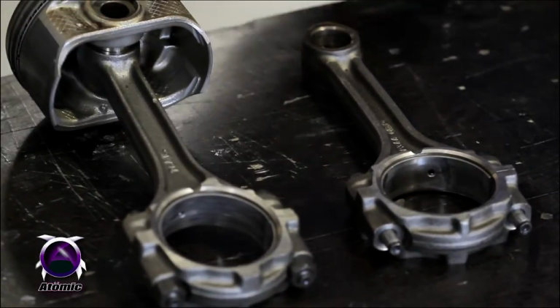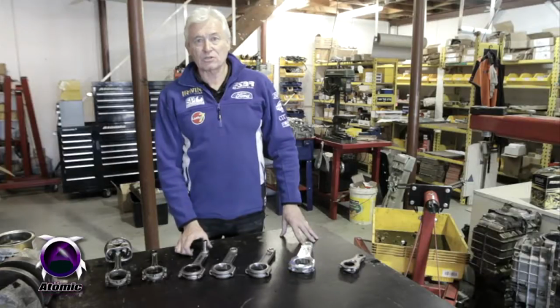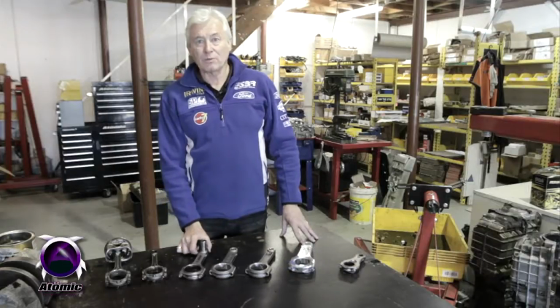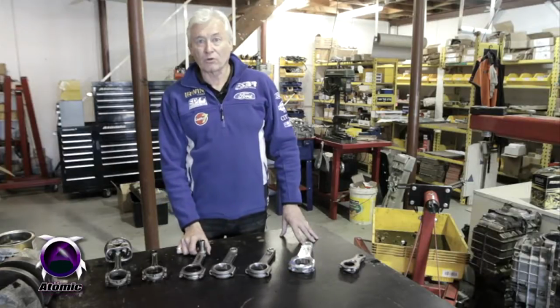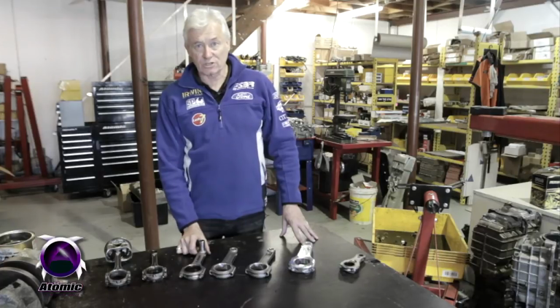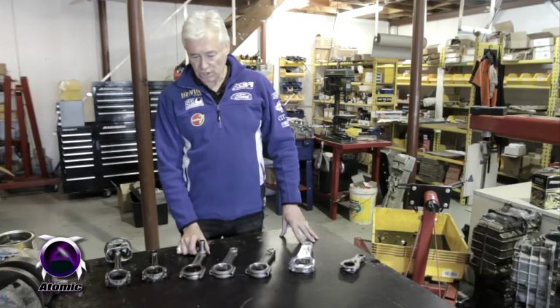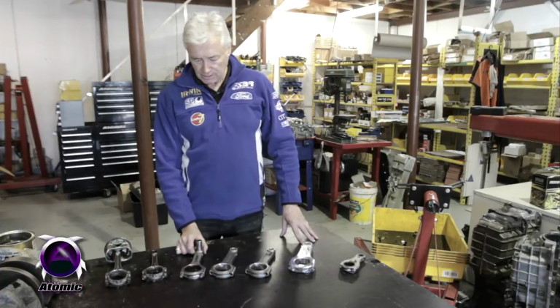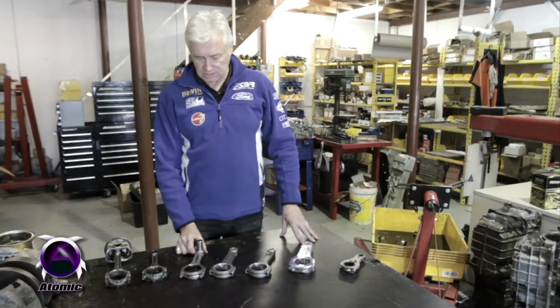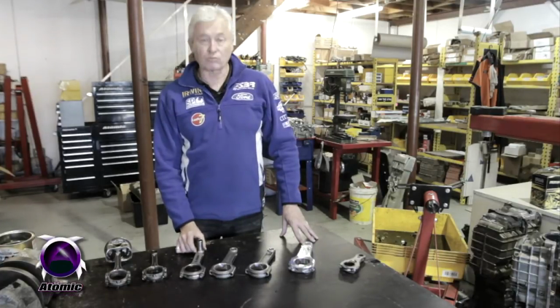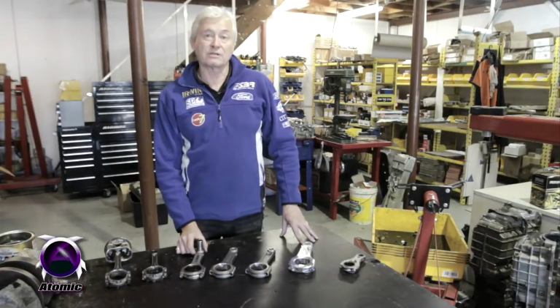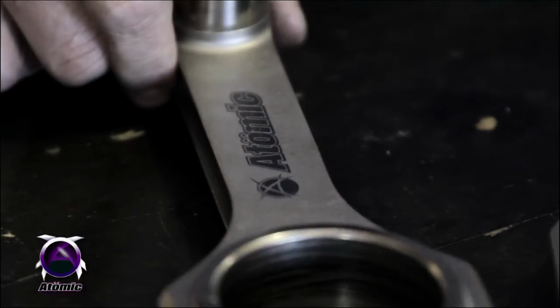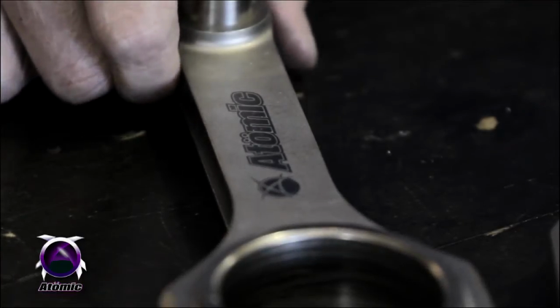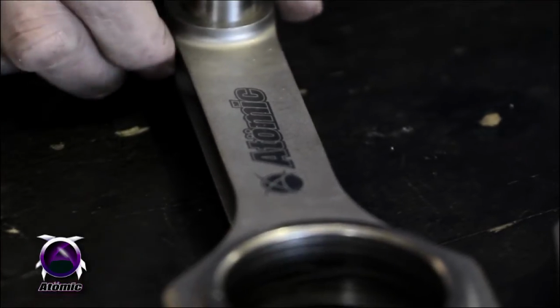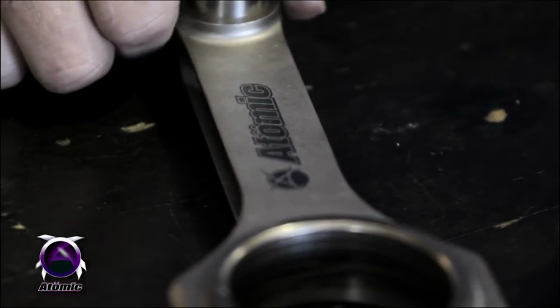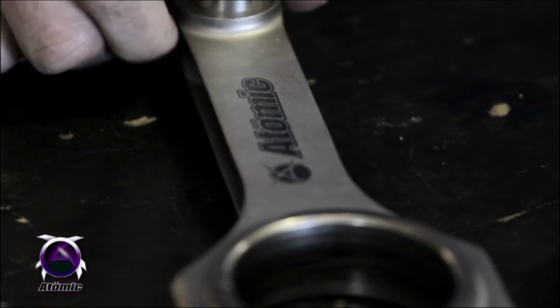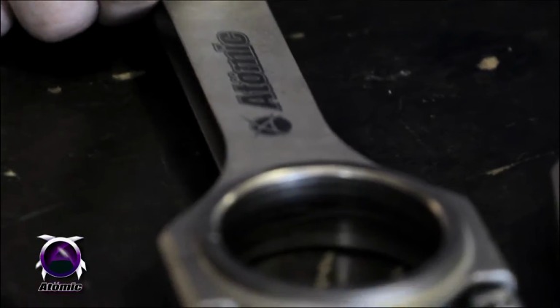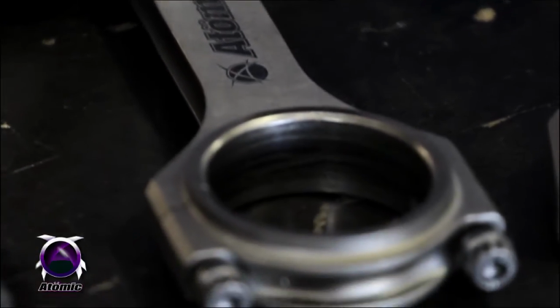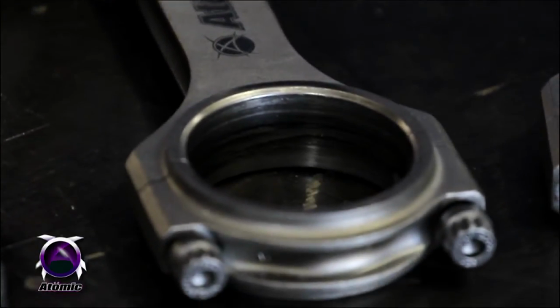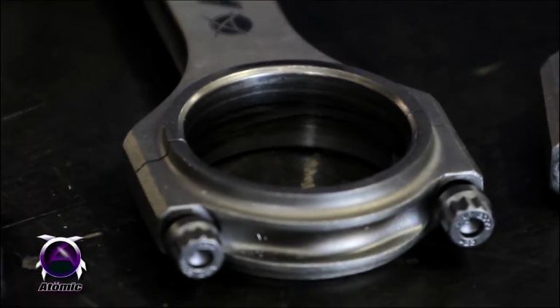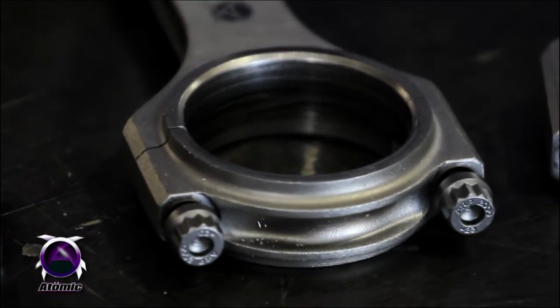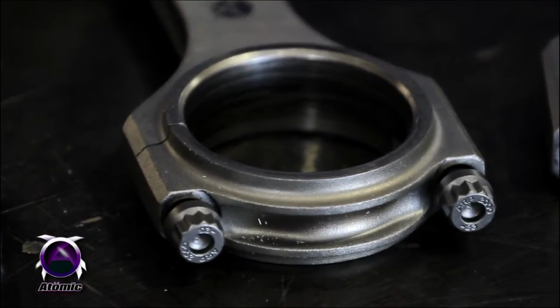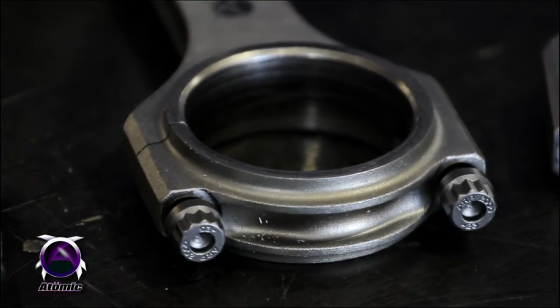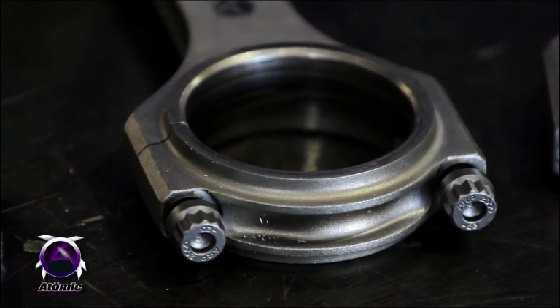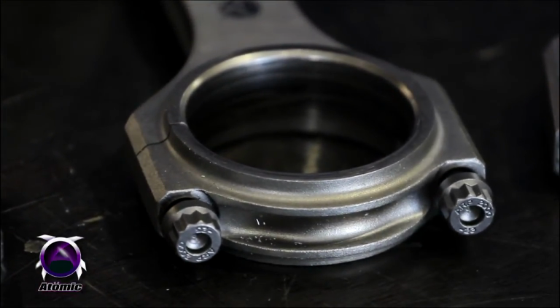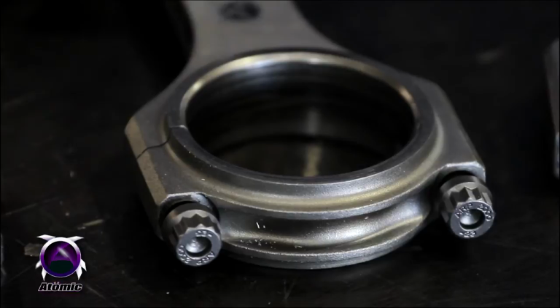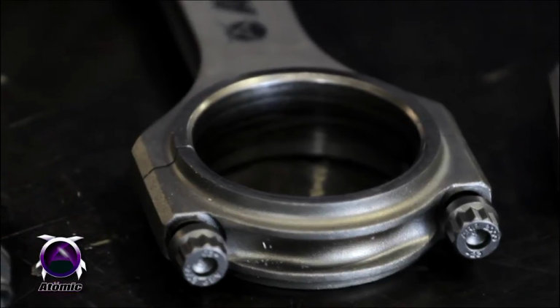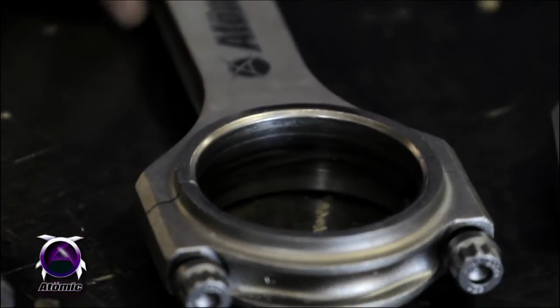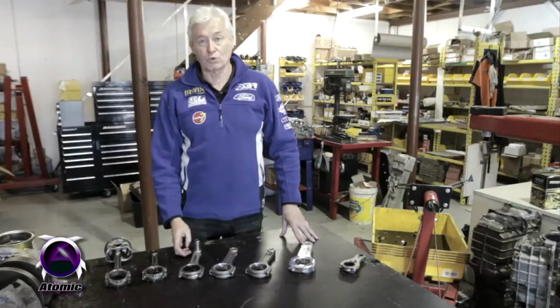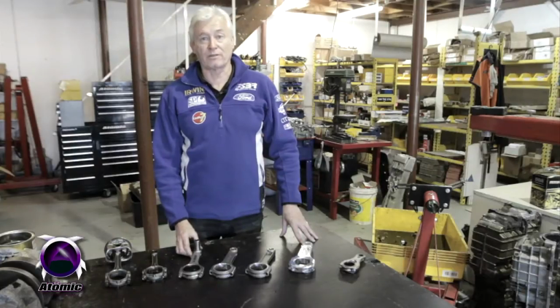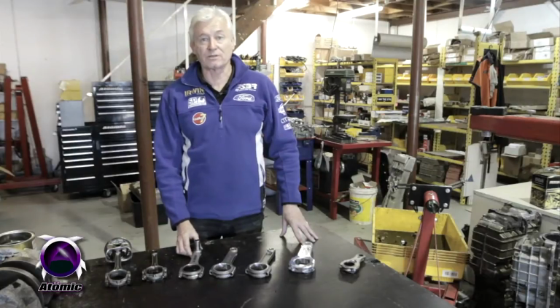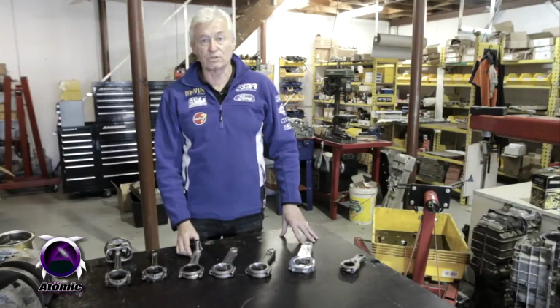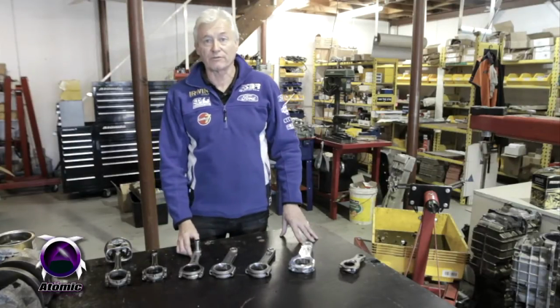Our most common and popular conrod is the Super Legera. This is a rod that uses H-beam construction. It weighs around about 620 grams, so it's quite a light rod, hence the name. It has pressurised oil feed up to the gudgeon pin, which cools the crown of the piston as well, which is quite beneficial.